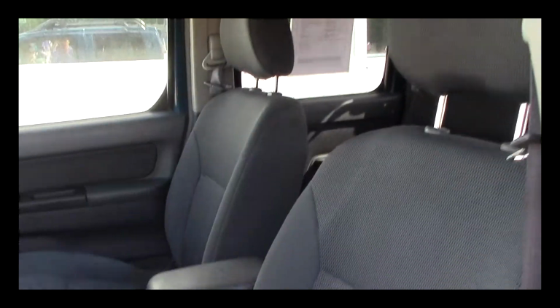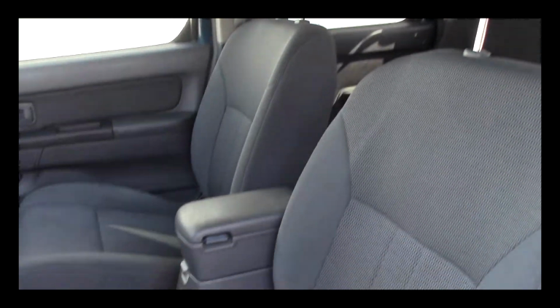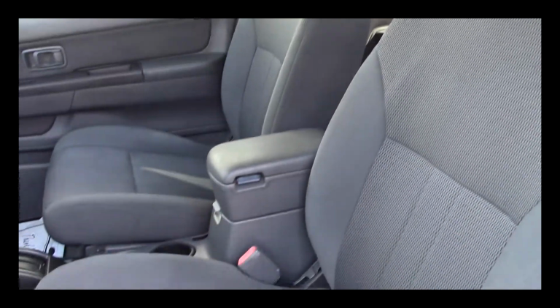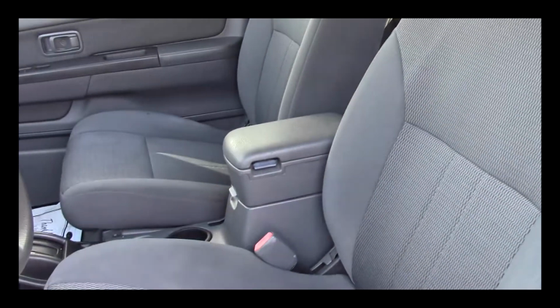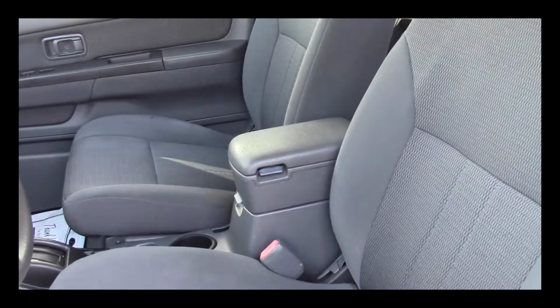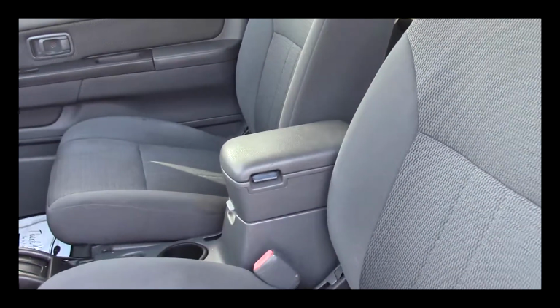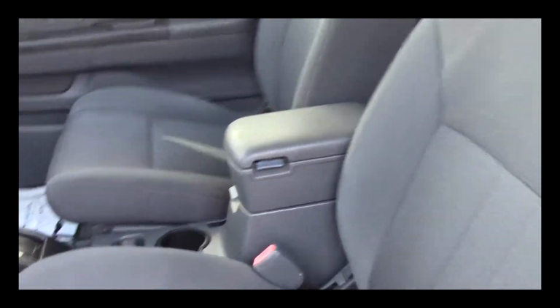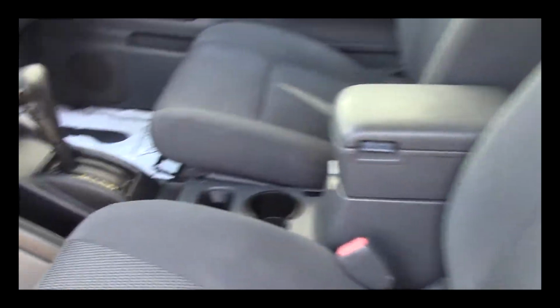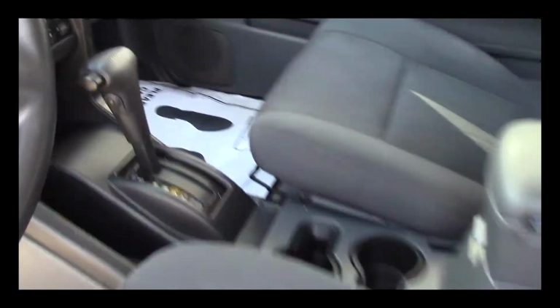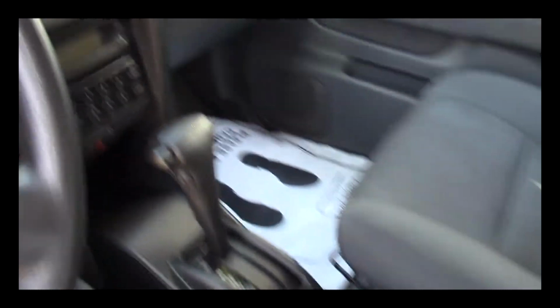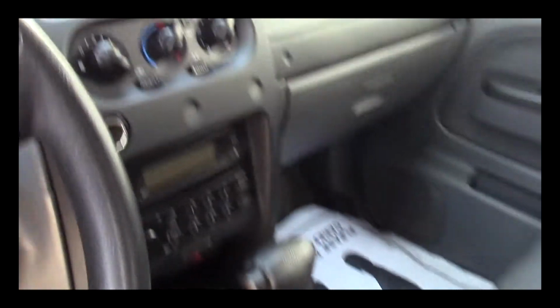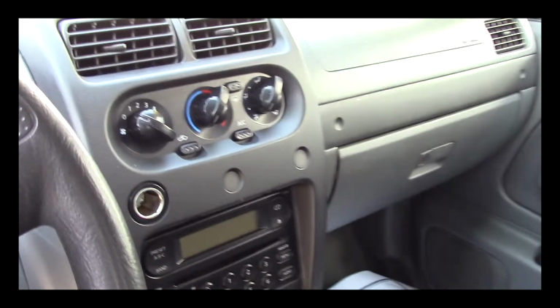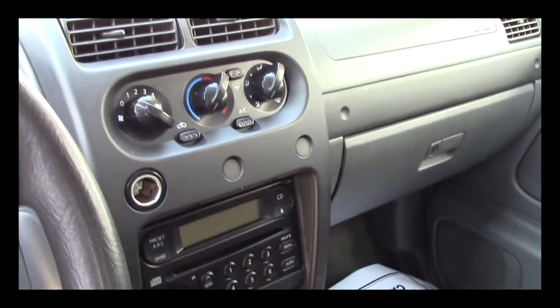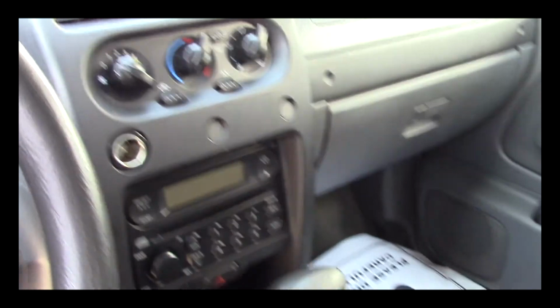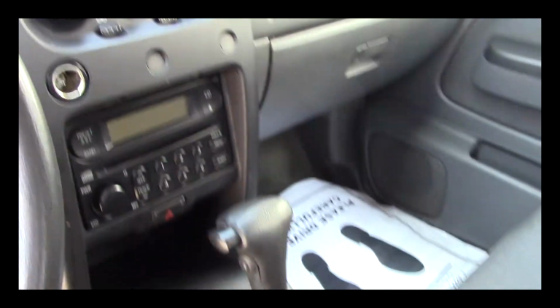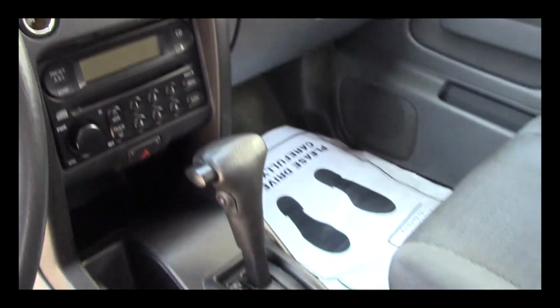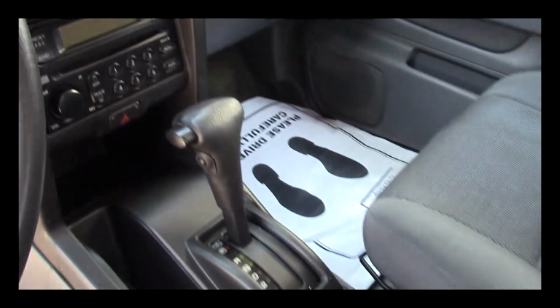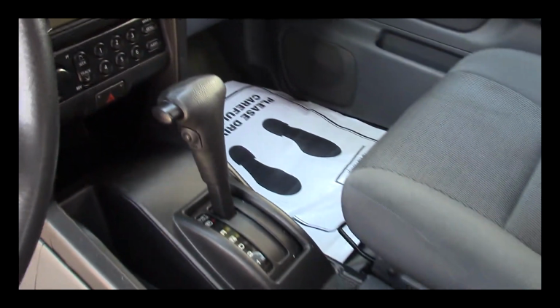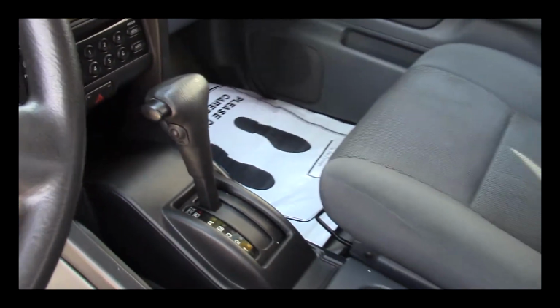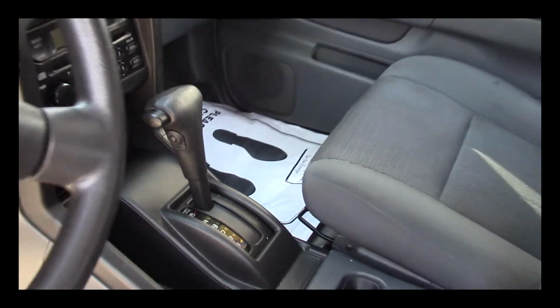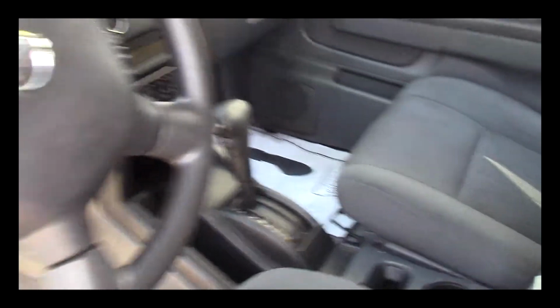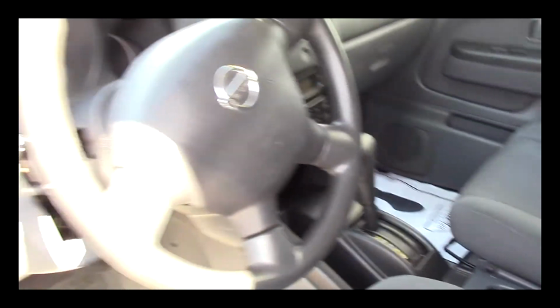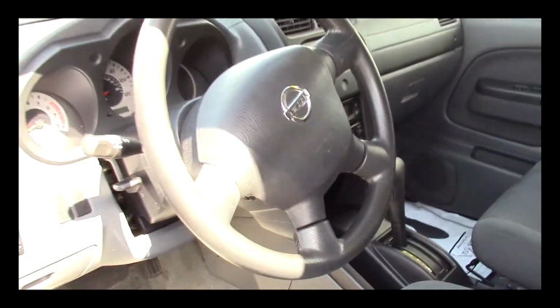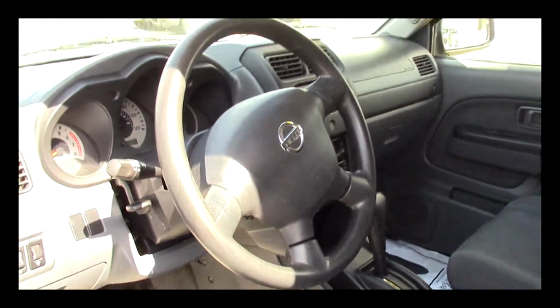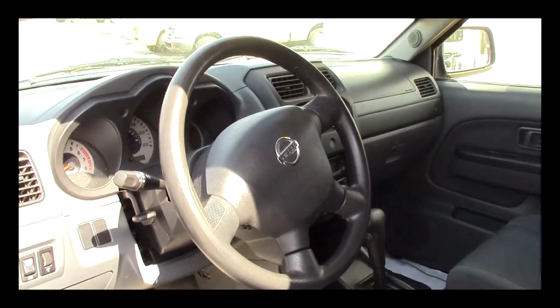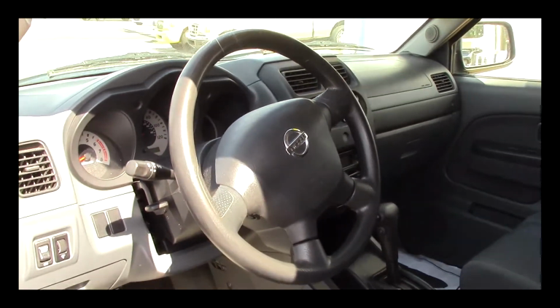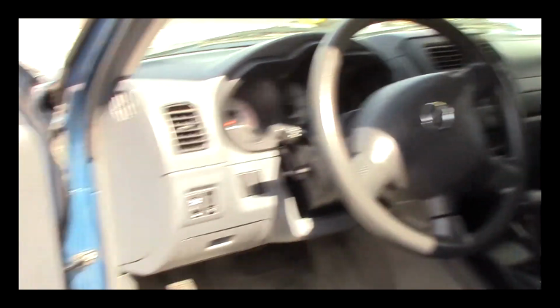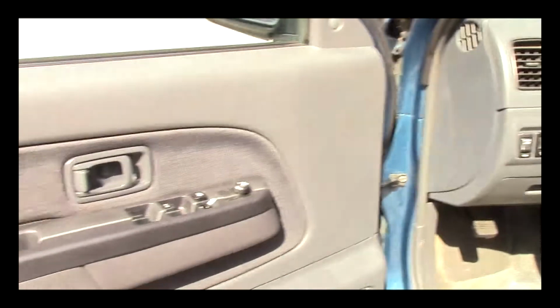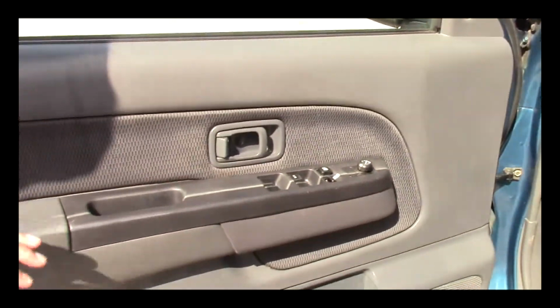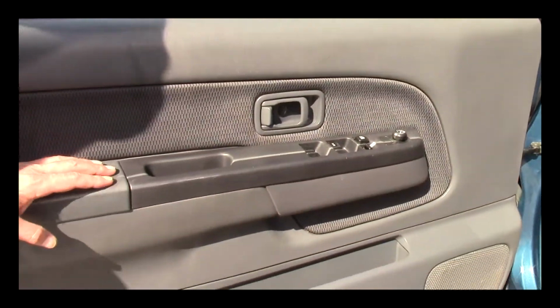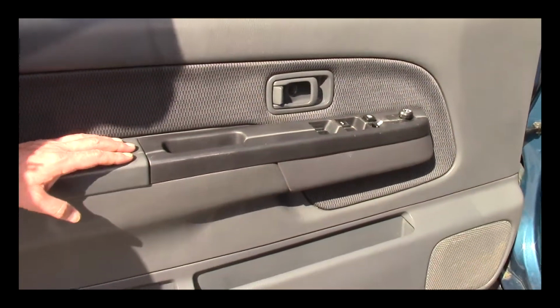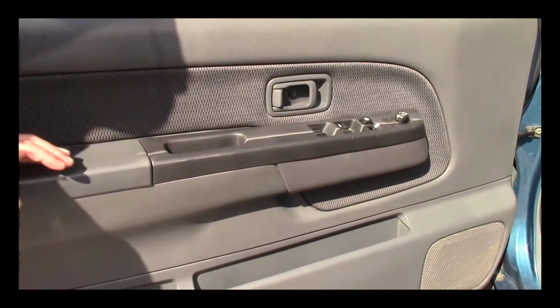The cloth interior is in great shape — there's no rips, there's no tears. It's automatic transmission, ice-cold AC, CD player, tilt steering, power windows, power locks, power mirrors.